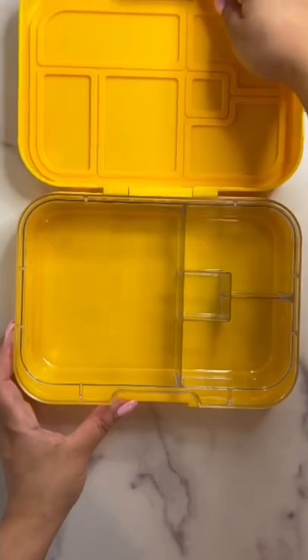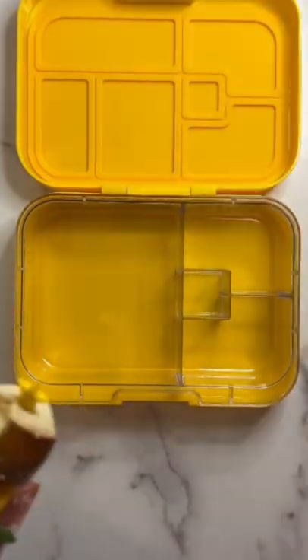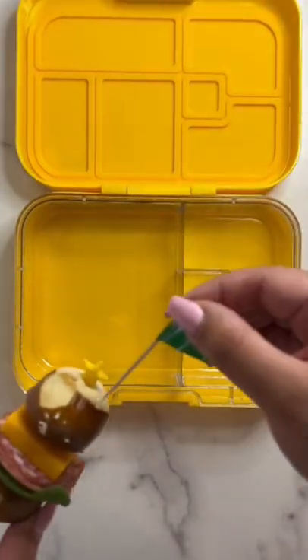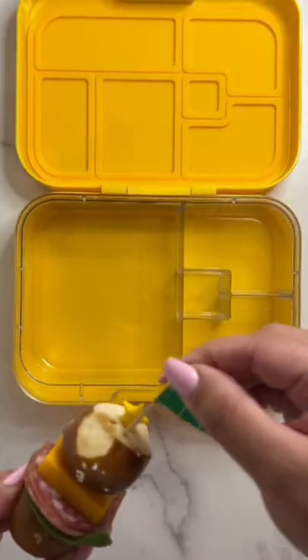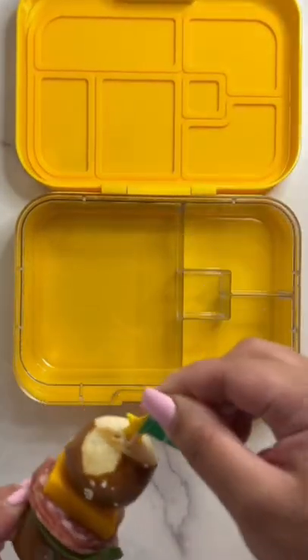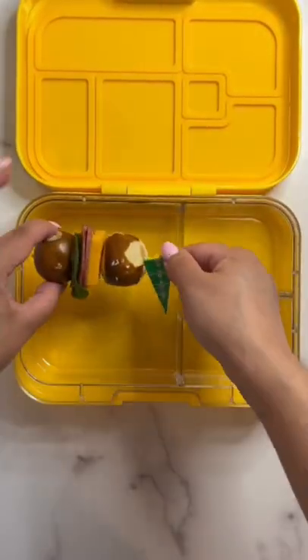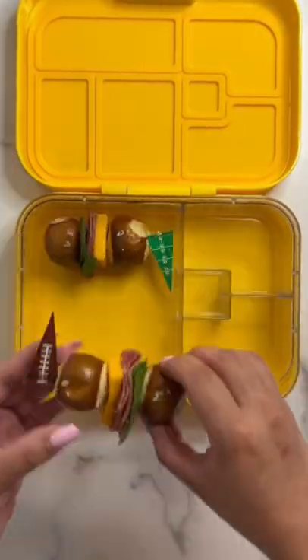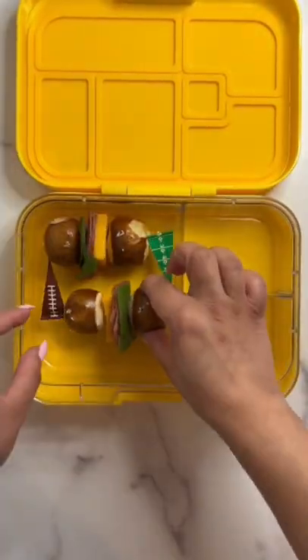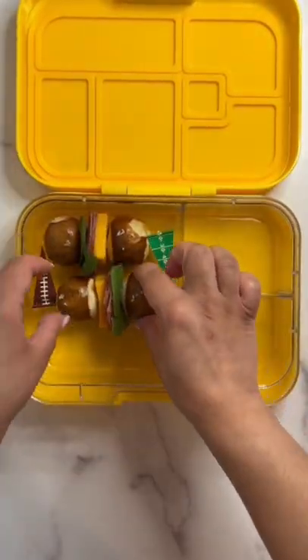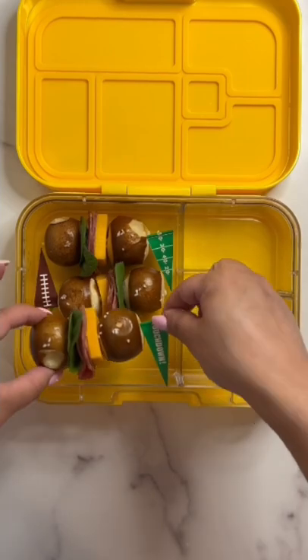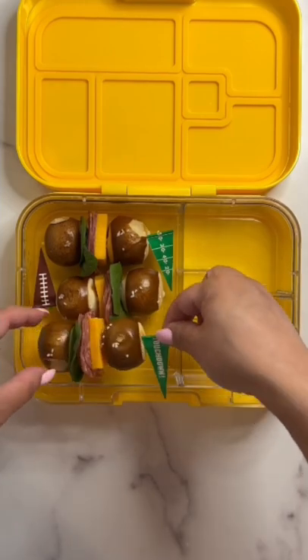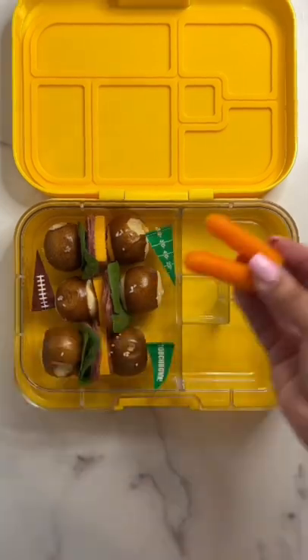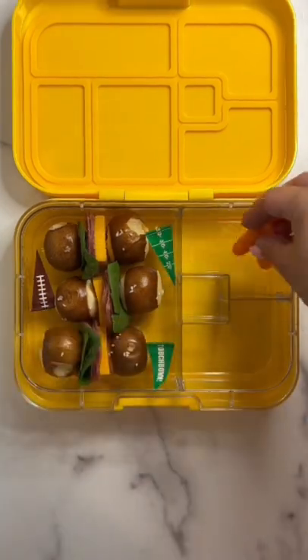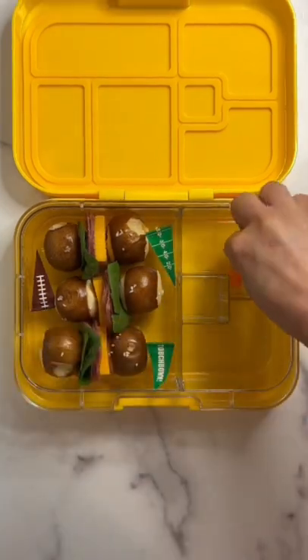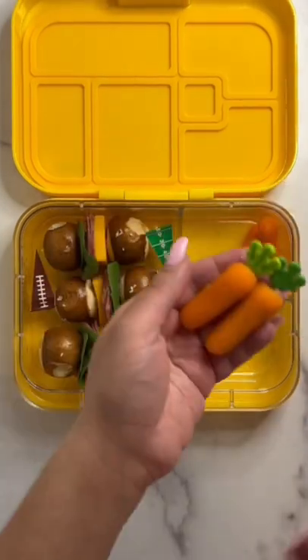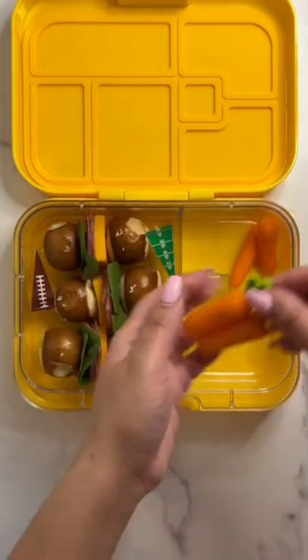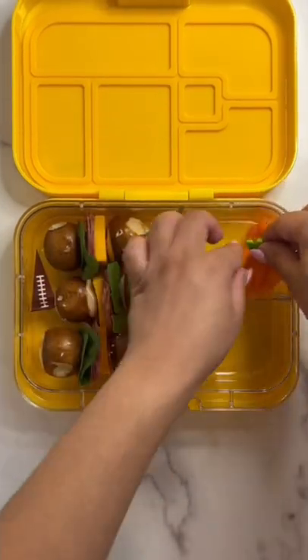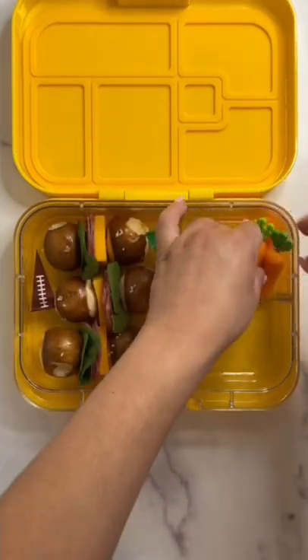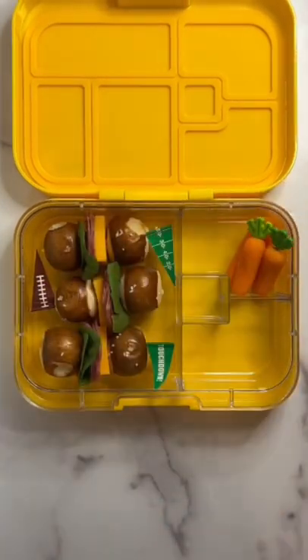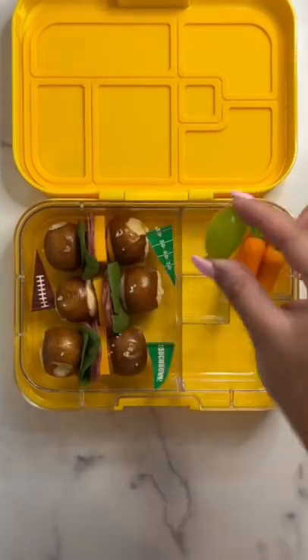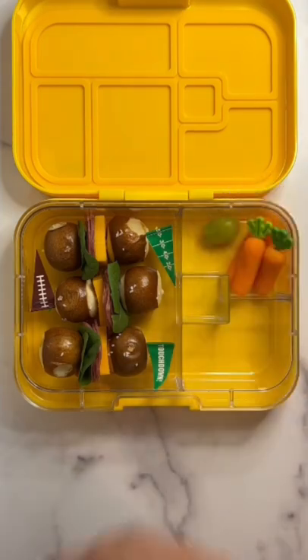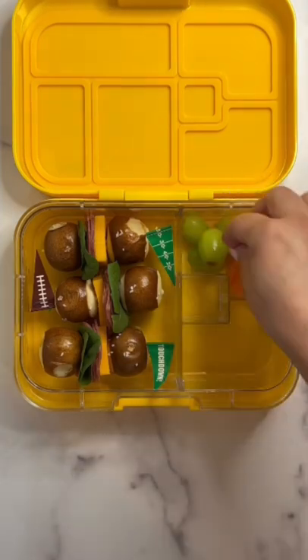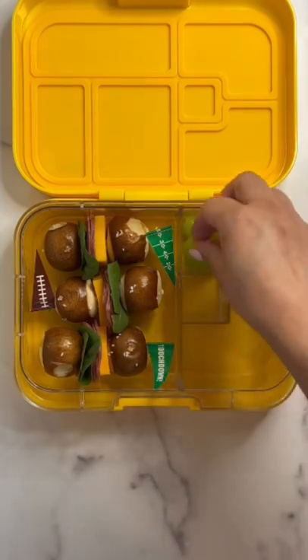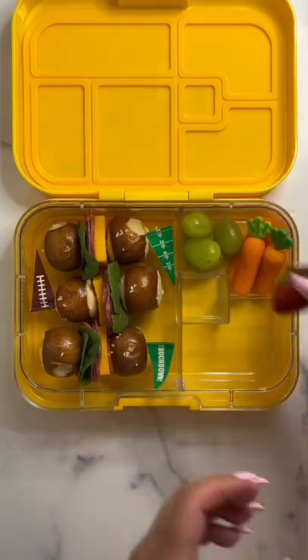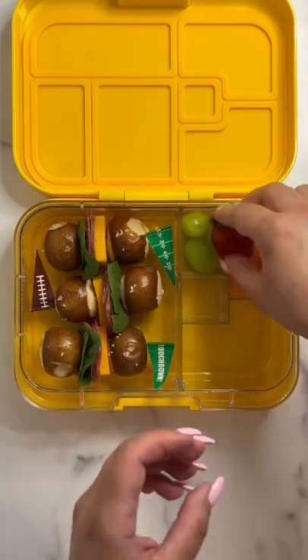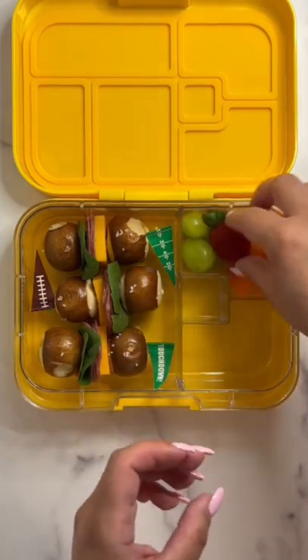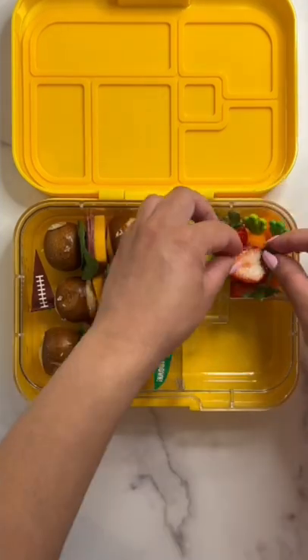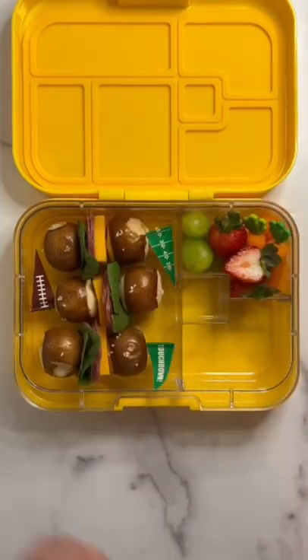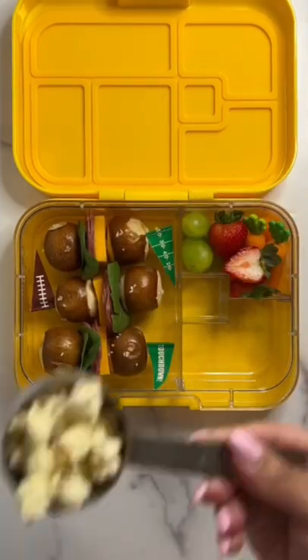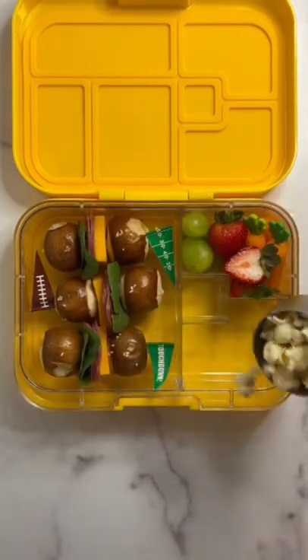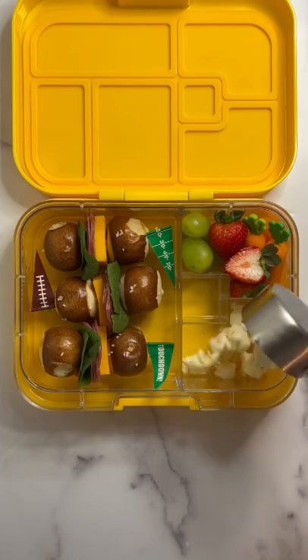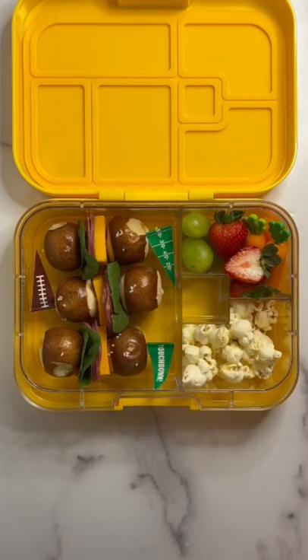For her fruits and veggies, Tina is having carrots, grapes, and strawberries. As a snack, she requested cheddar popcorn, and as a treat she's having s'mores covered pretzels. Thanks for watching, bye!